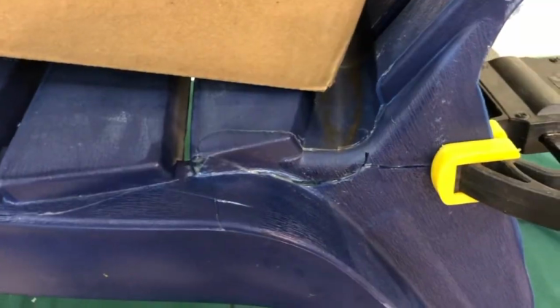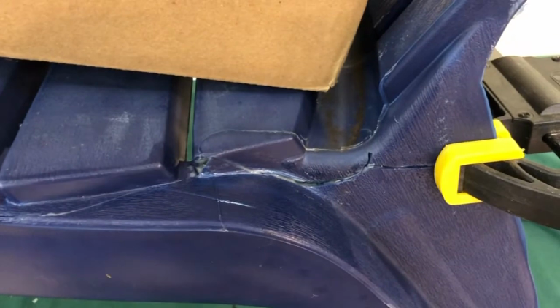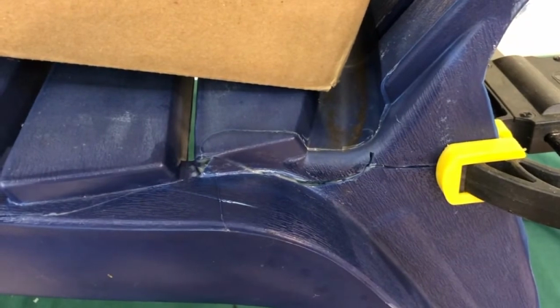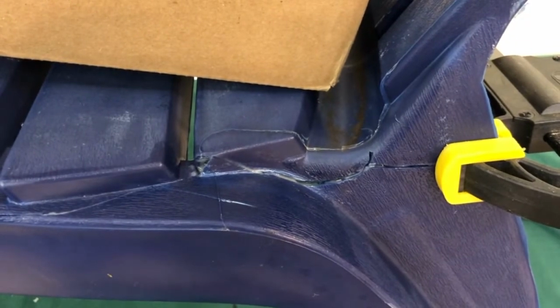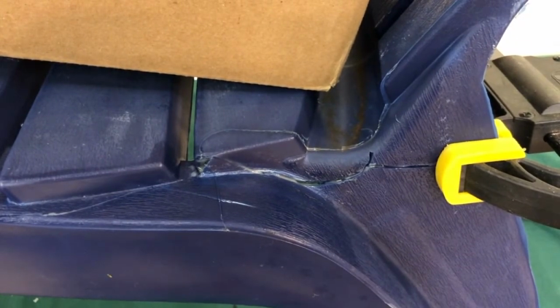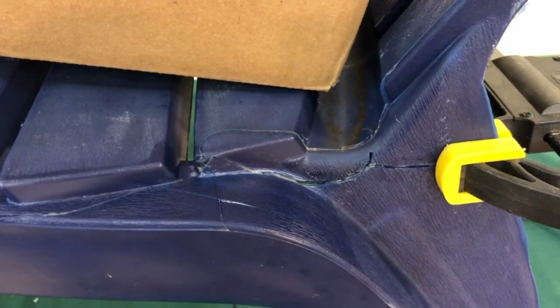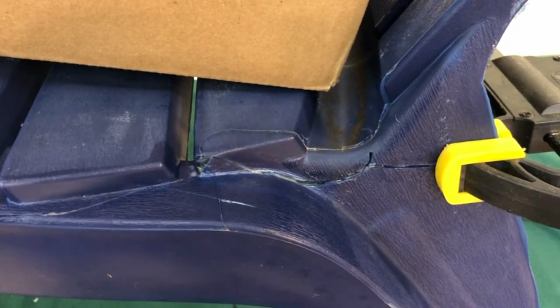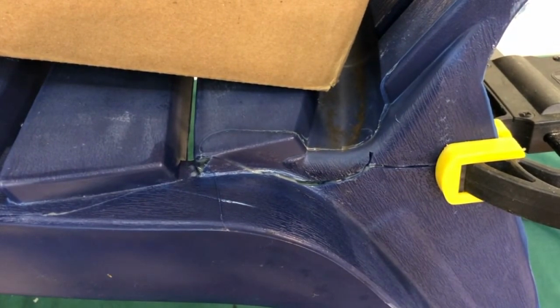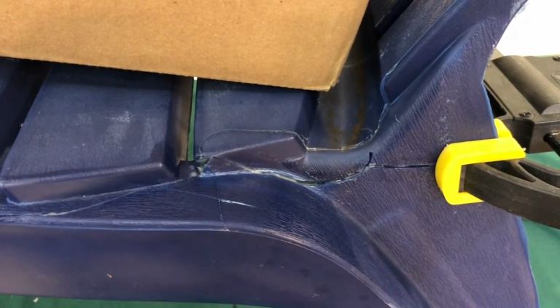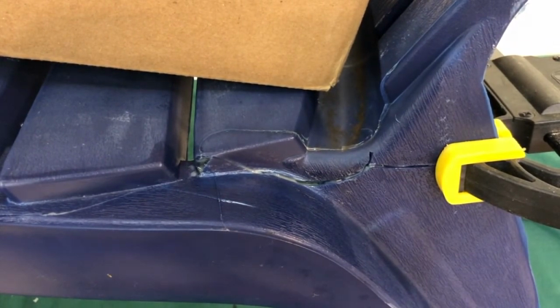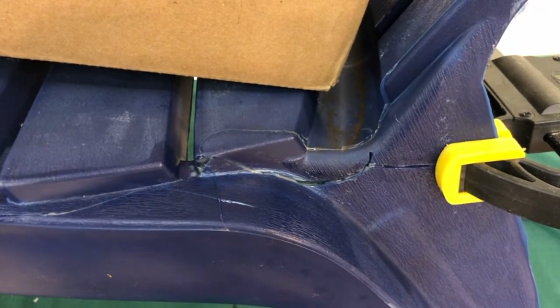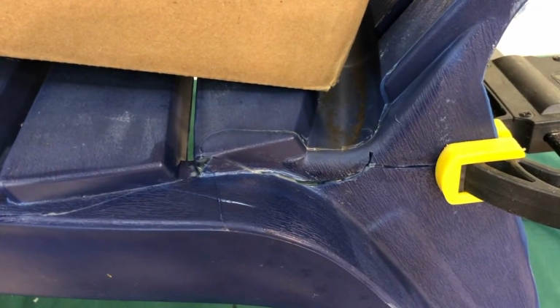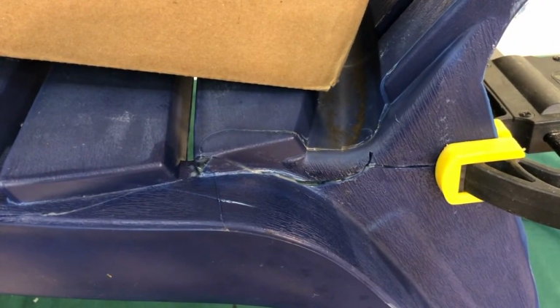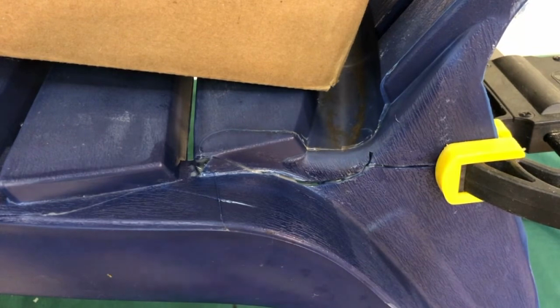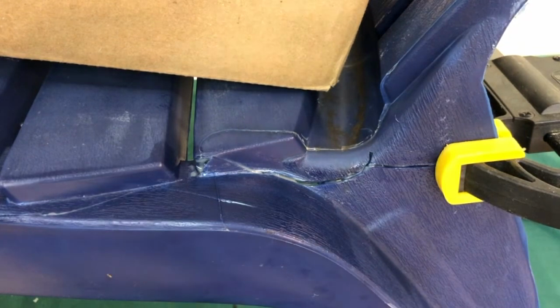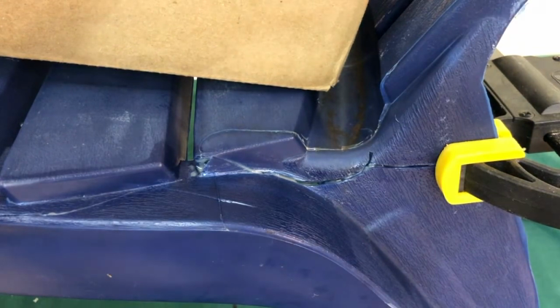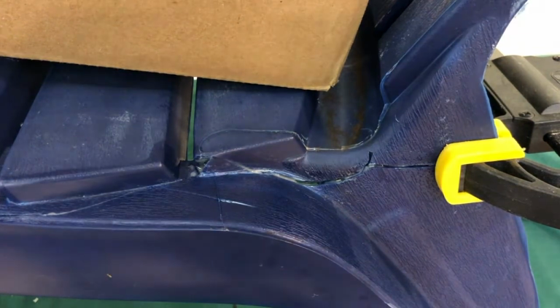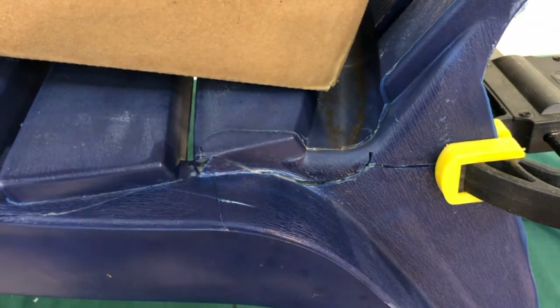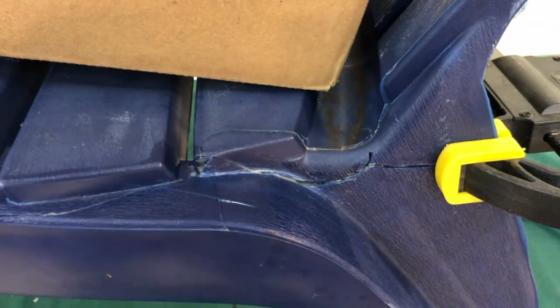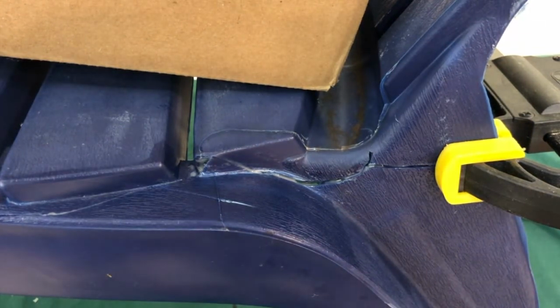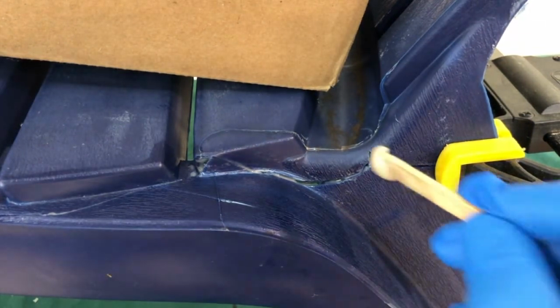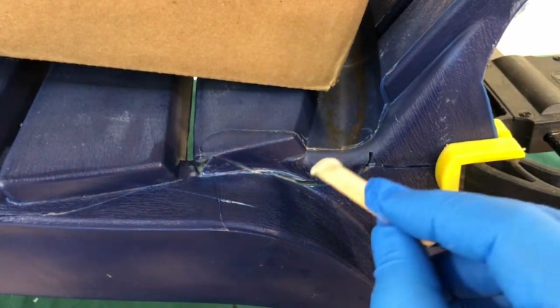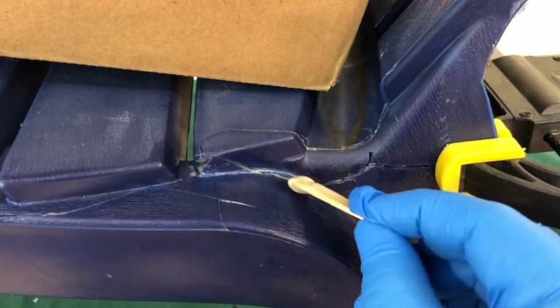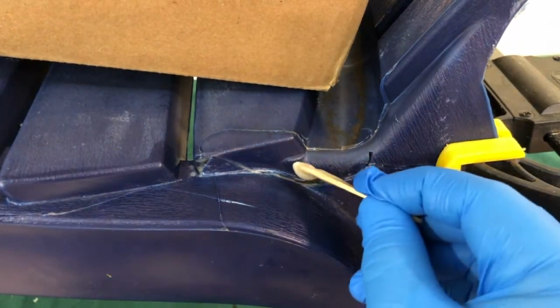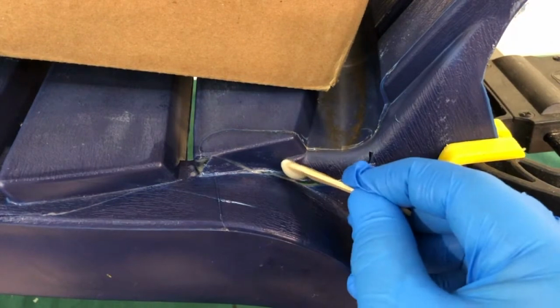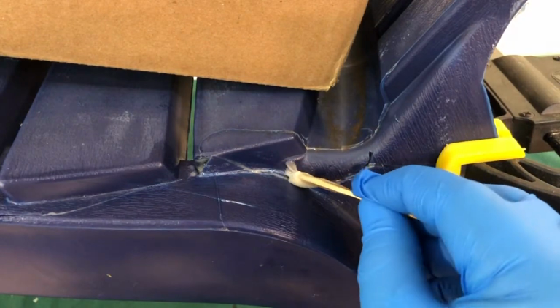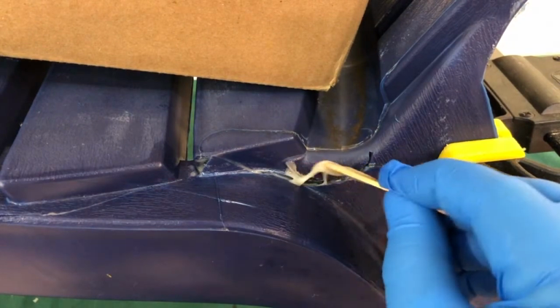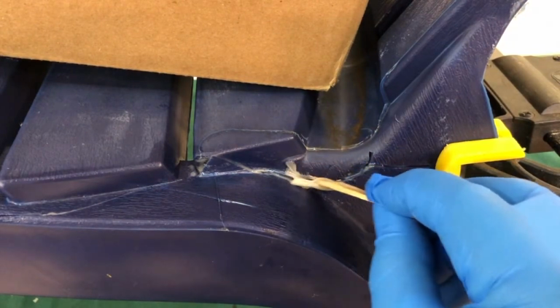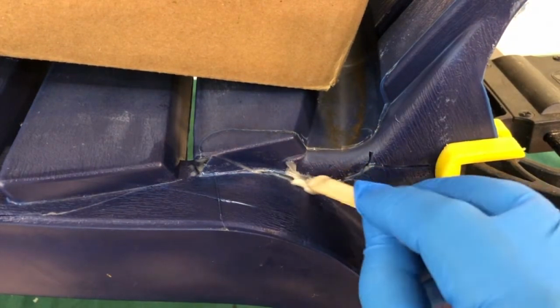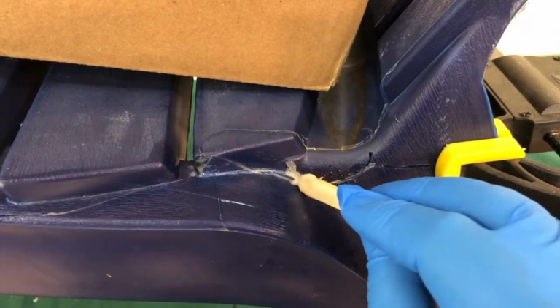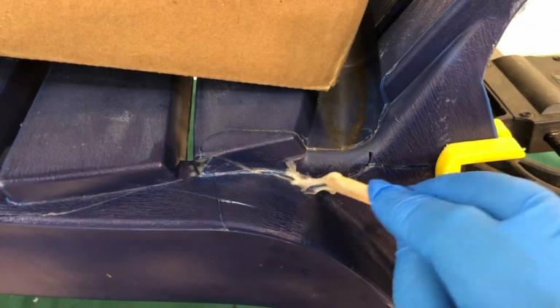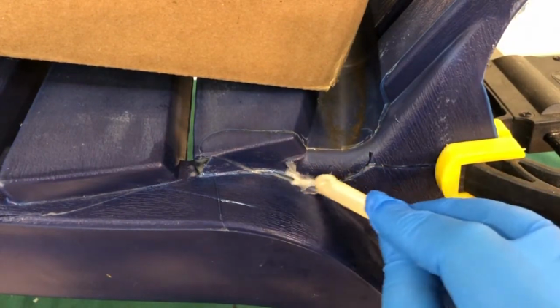JV Plastic Bonder does say that it is able to fill cracks, so I've allowed some additional mix to set up for a few minutes. I'll see if we can try to place this in the crack to get some additional bond.